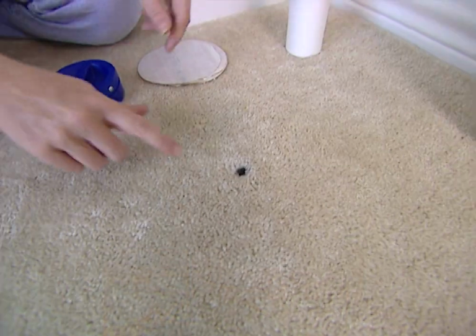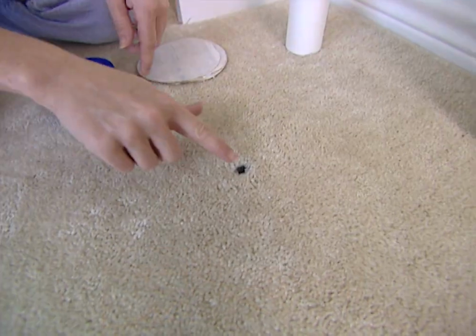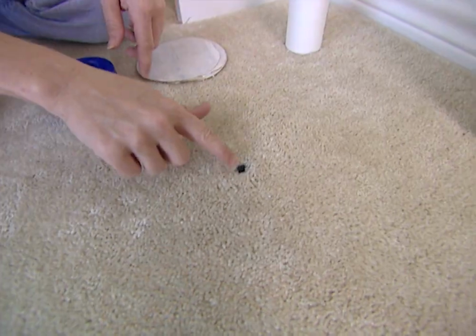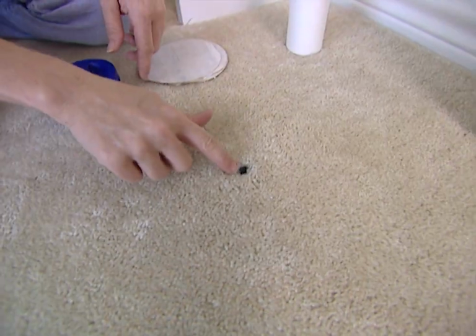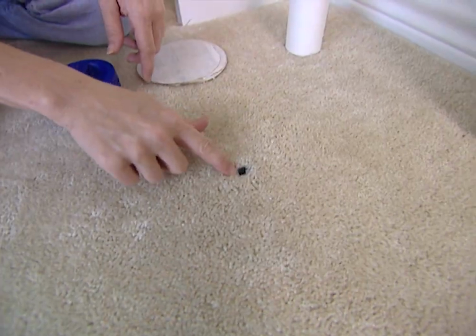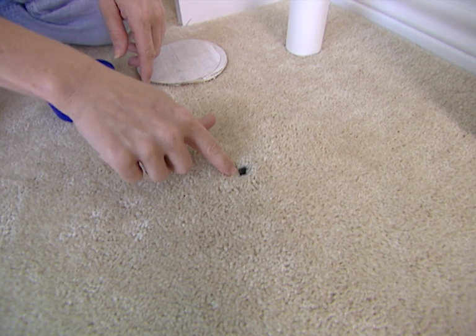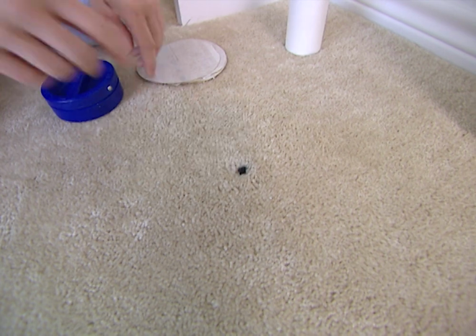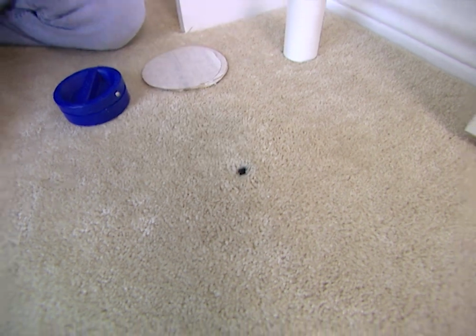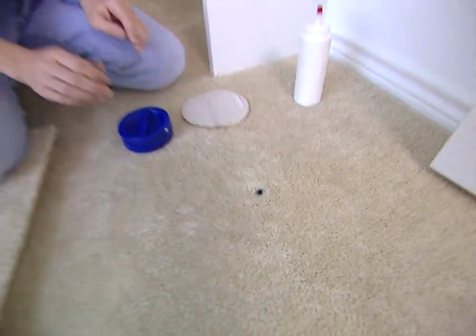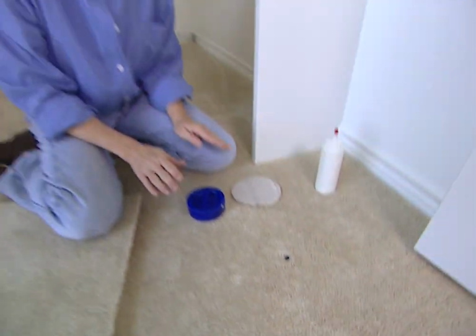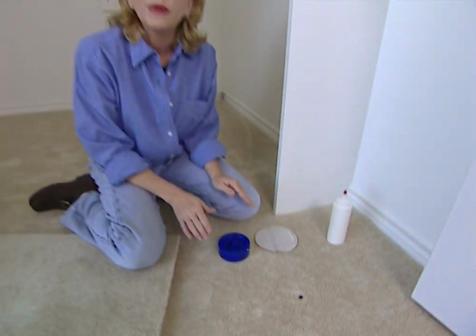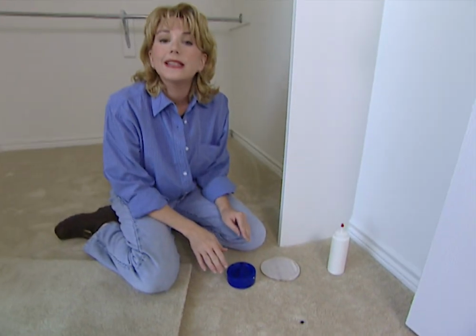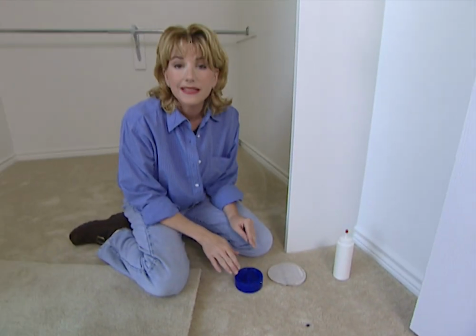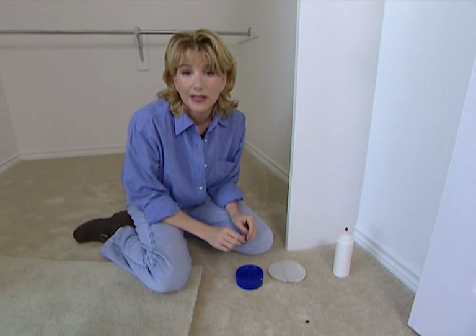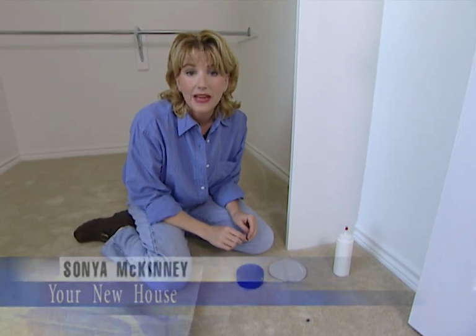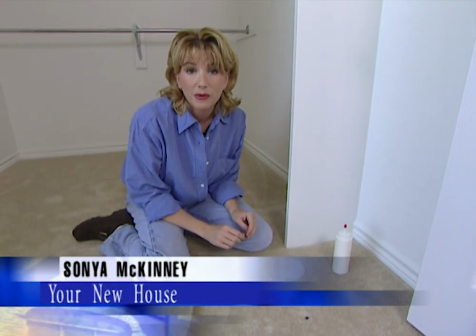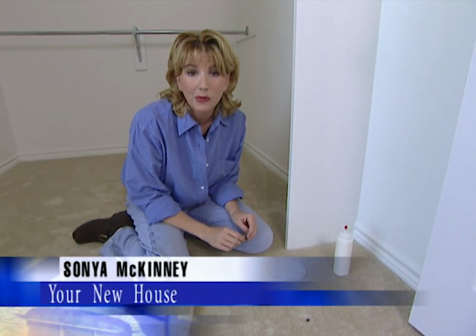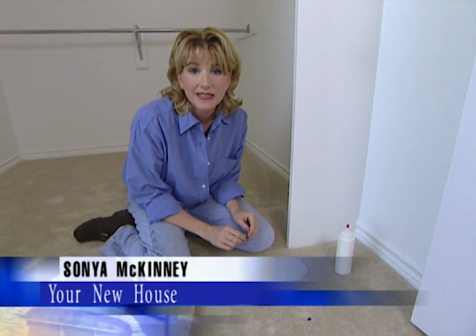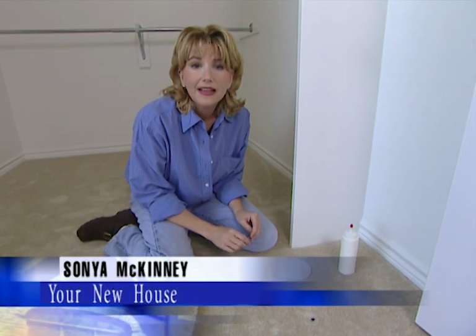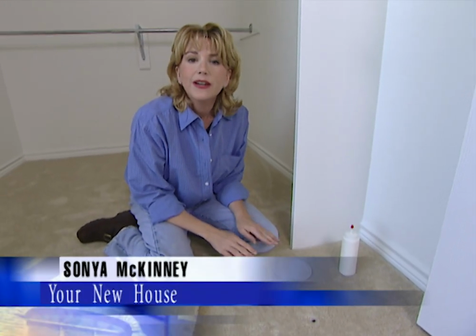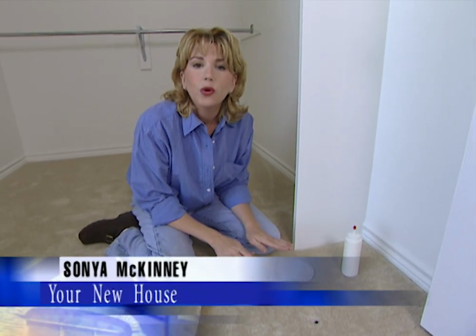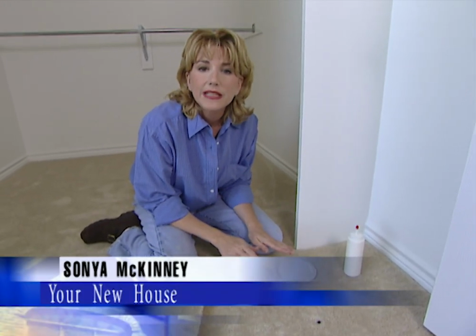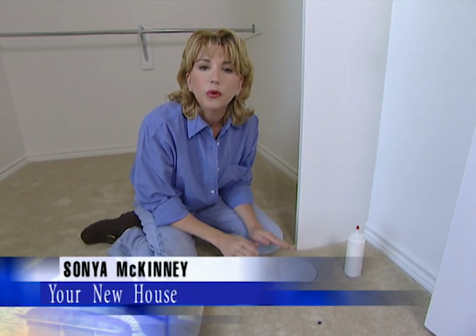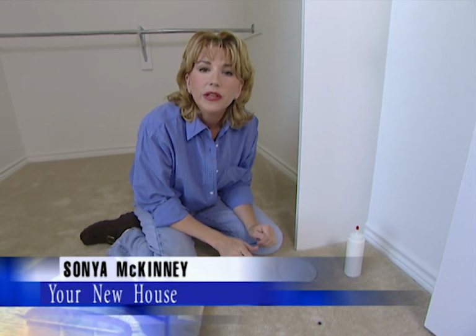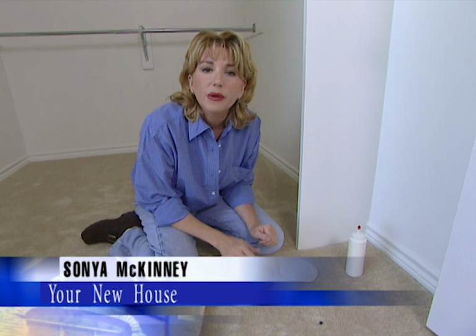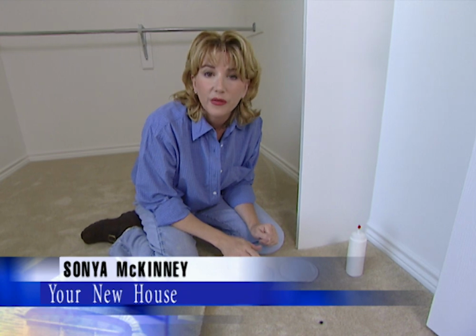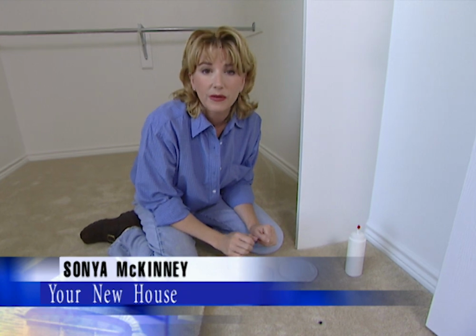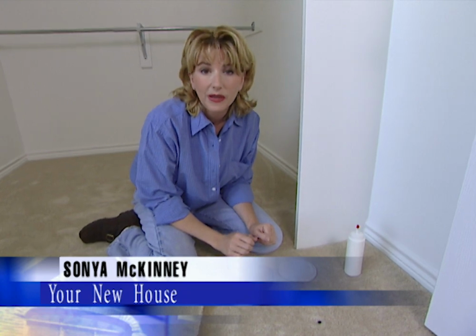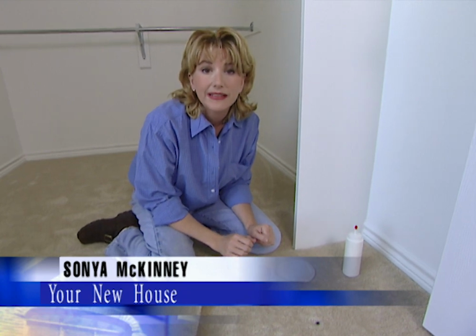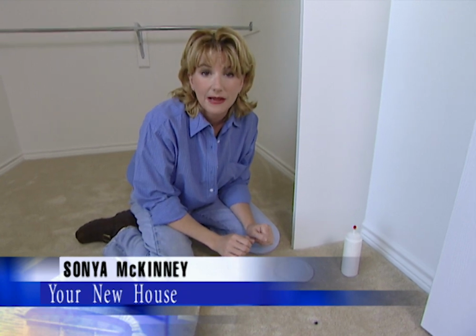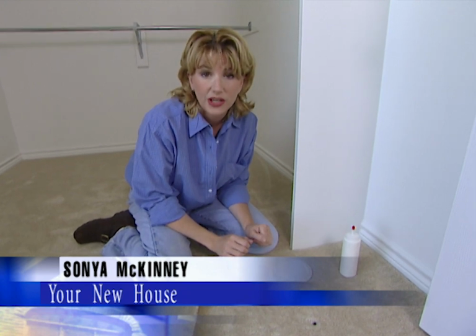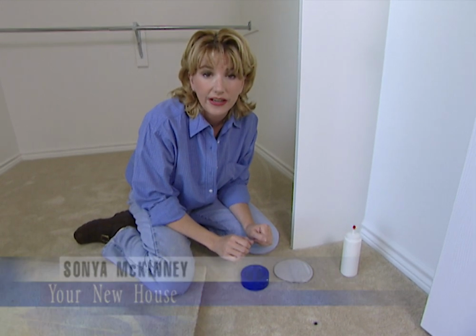A deep cigarette burn or ink stain on your carpet doesn't necessarily have to be permanent. Here's a quick tip for removing and replacing the damaged area.